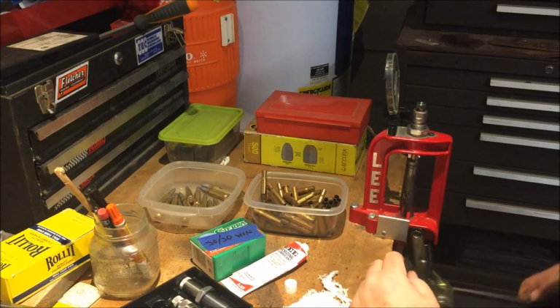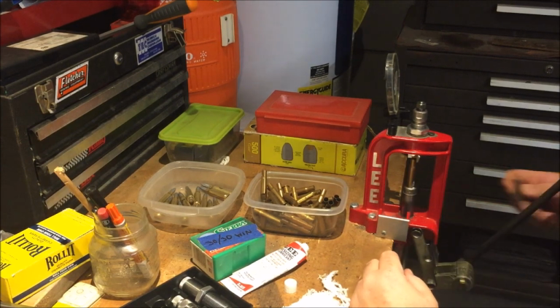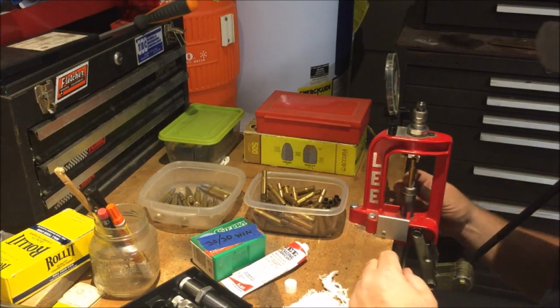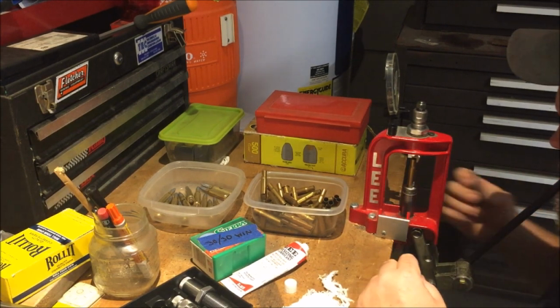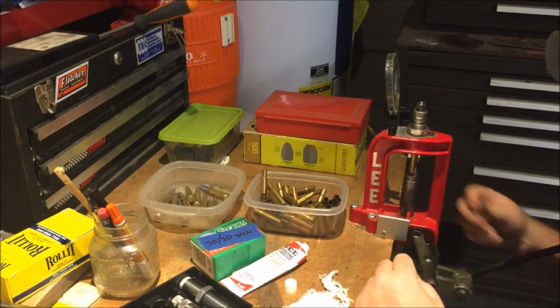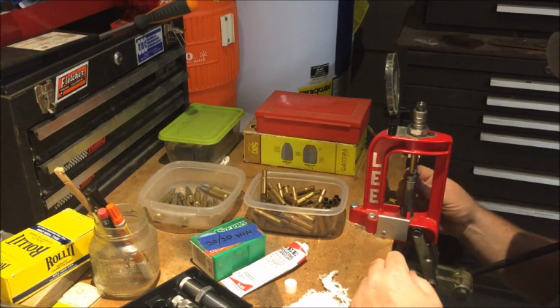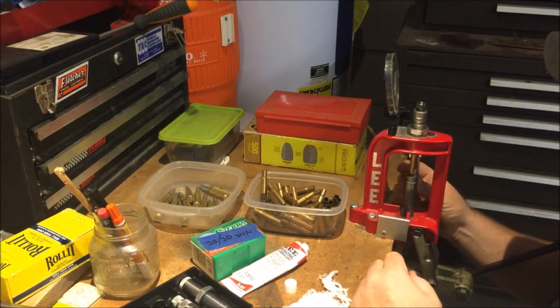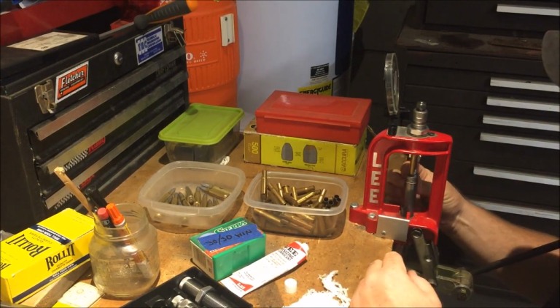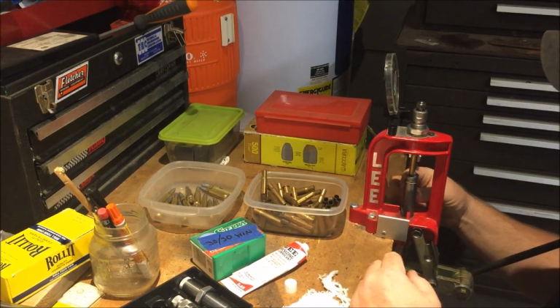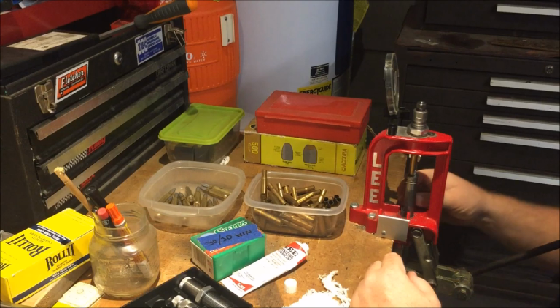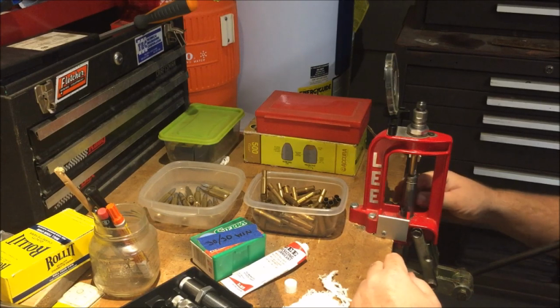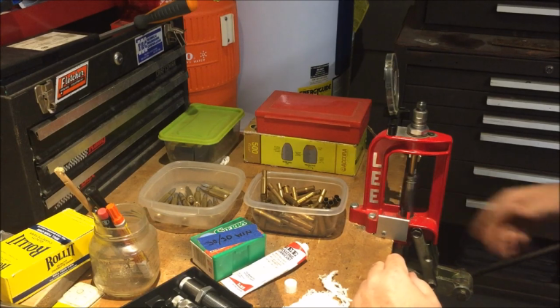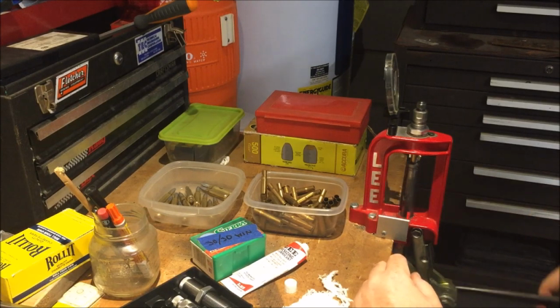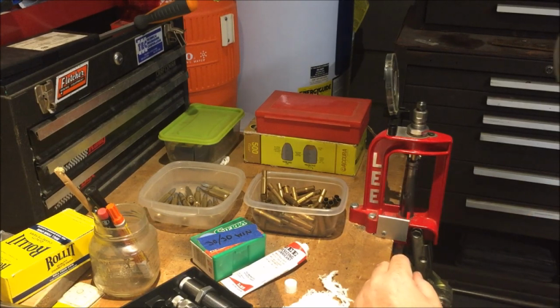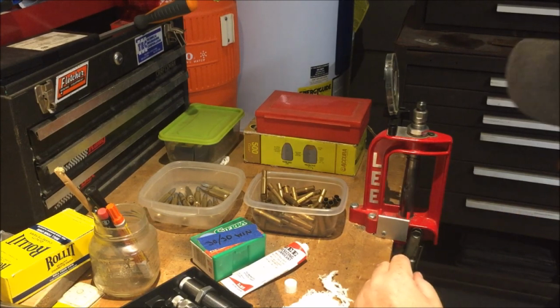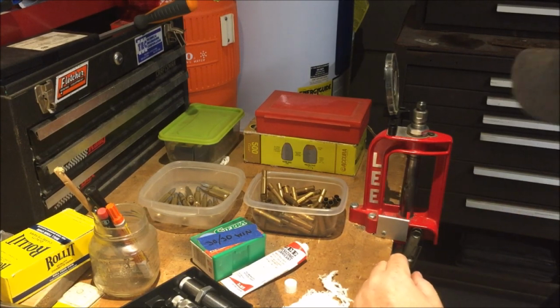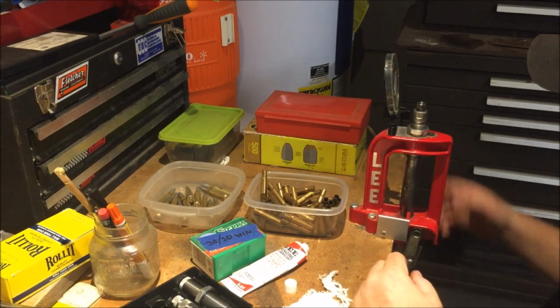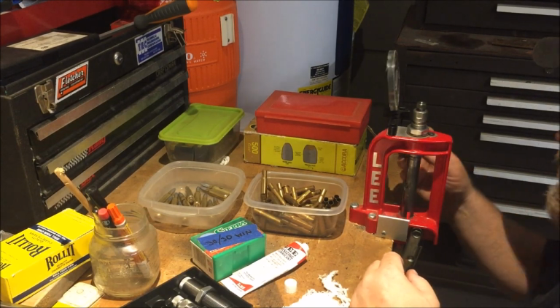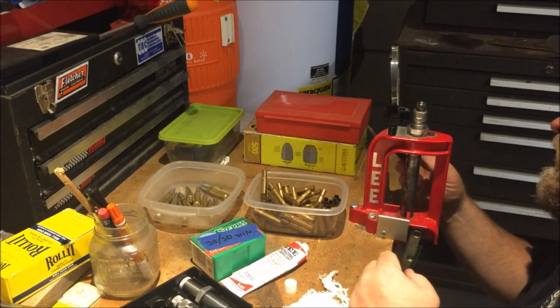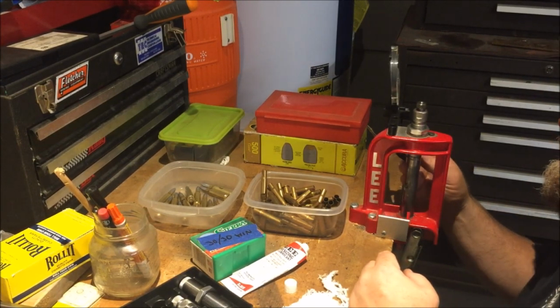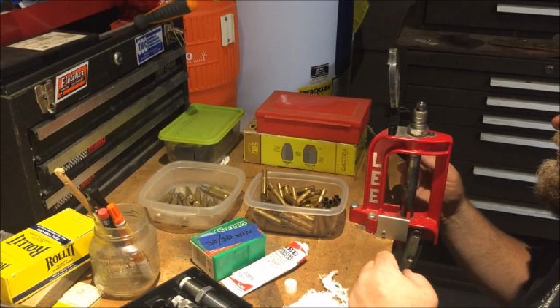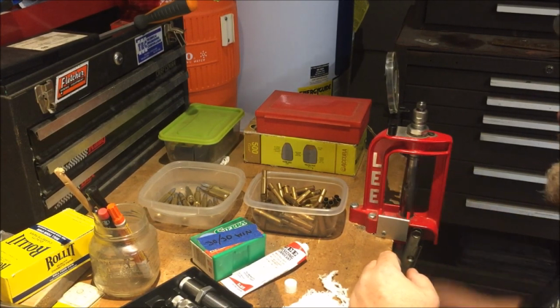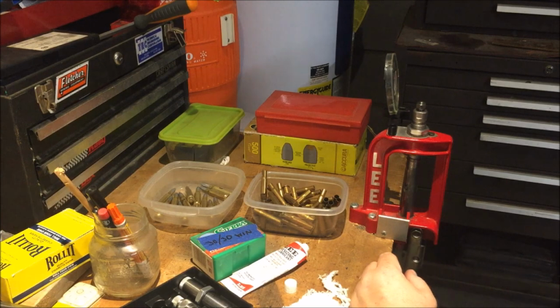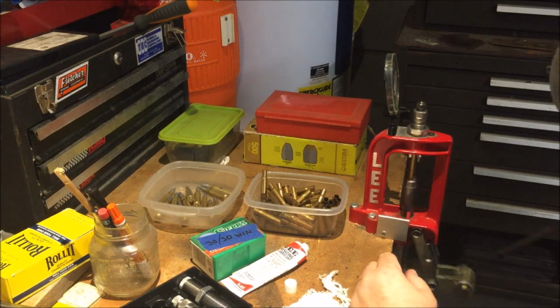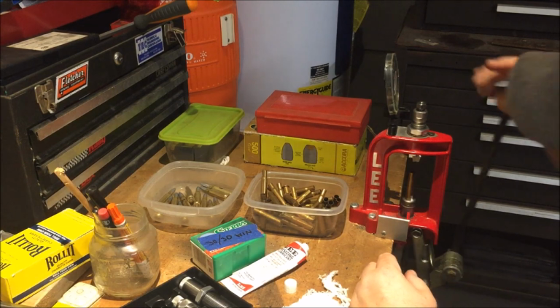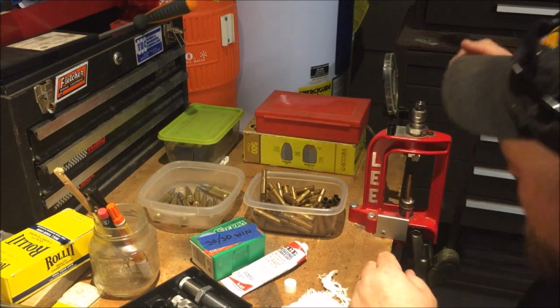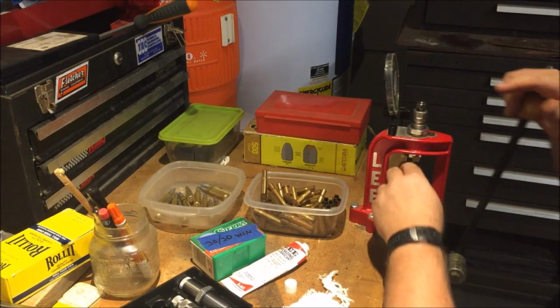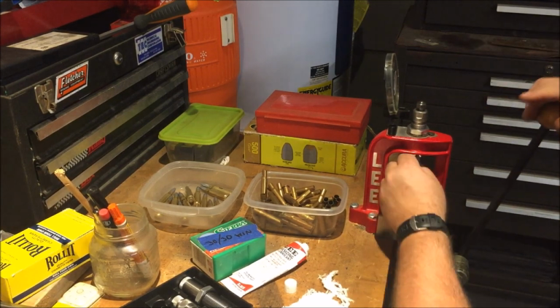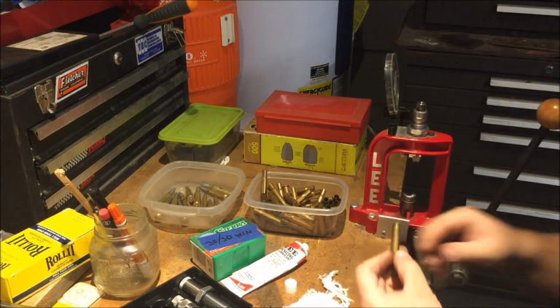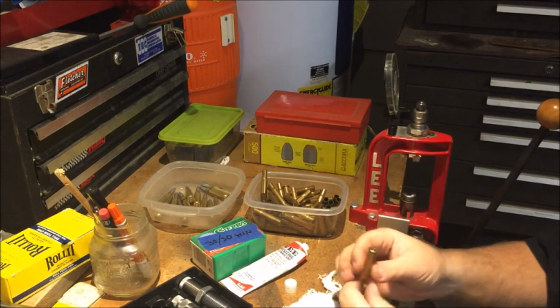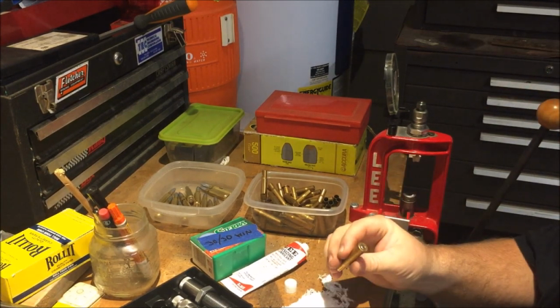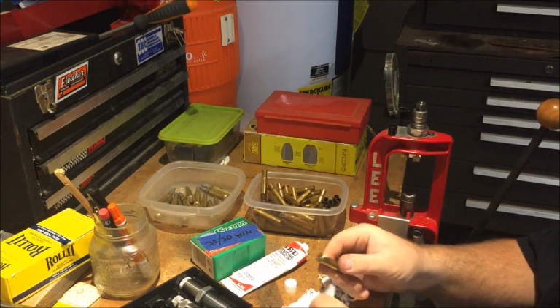That's the thing I like about this little Lee press guys — you can do it in one fluid motion. You can knock your primer out, prime it, and keep on running. Just like that.